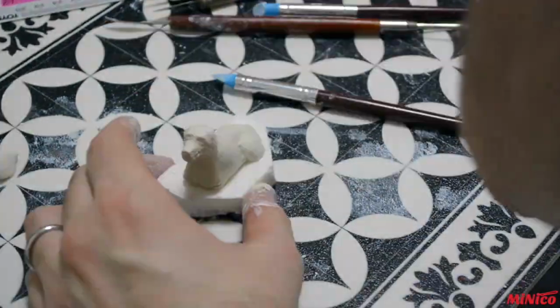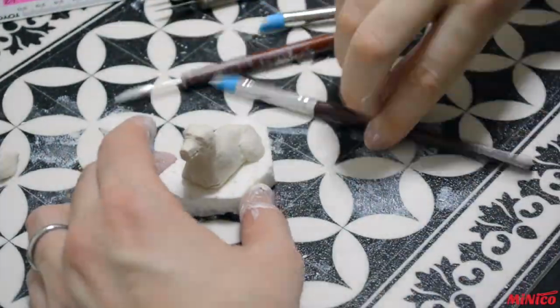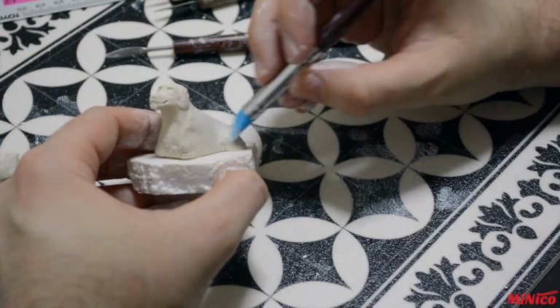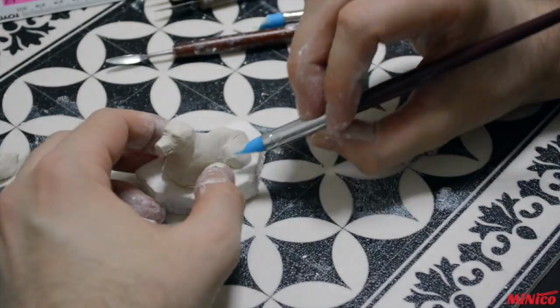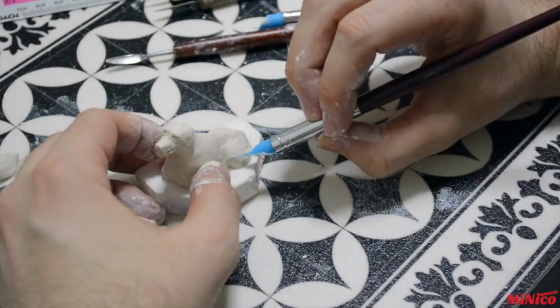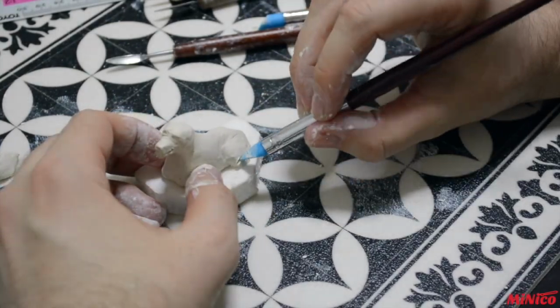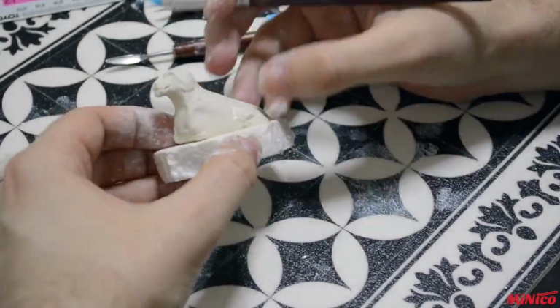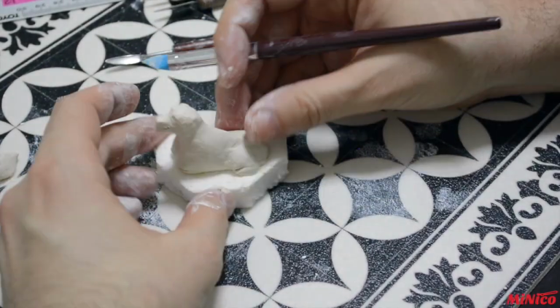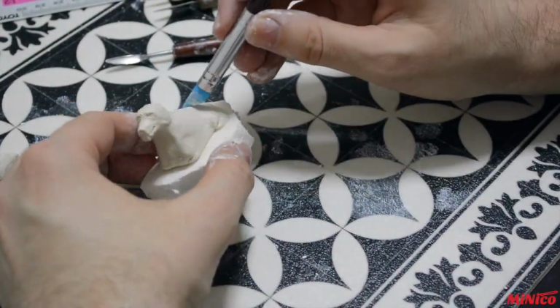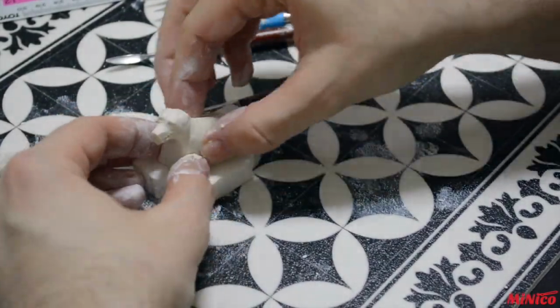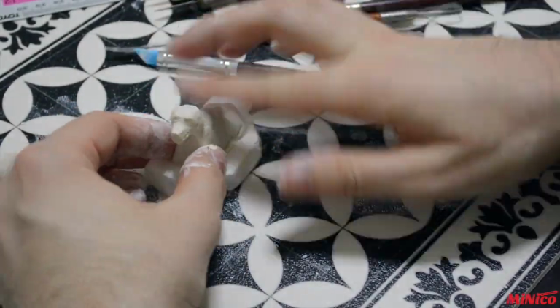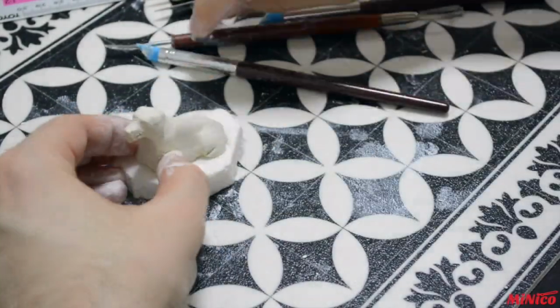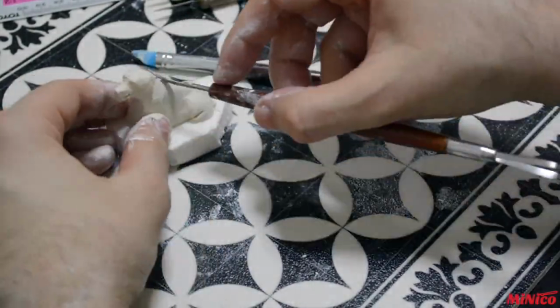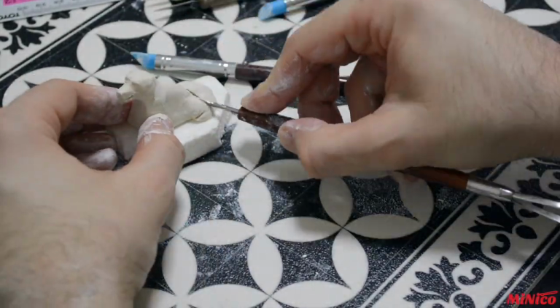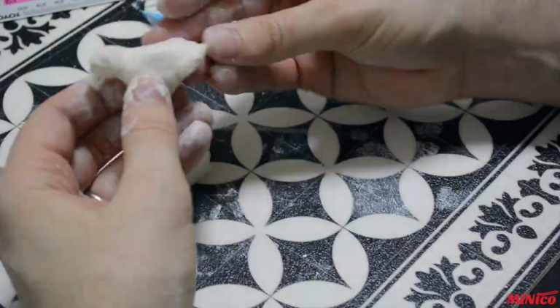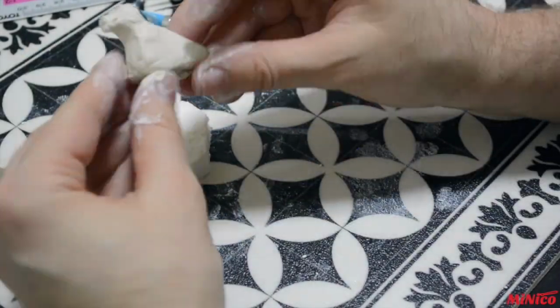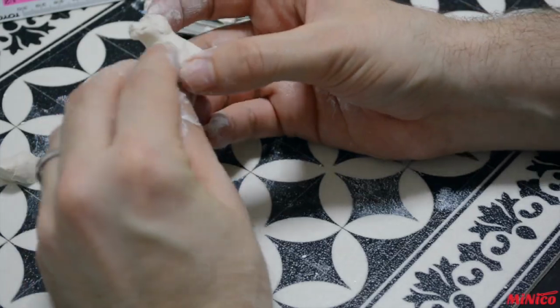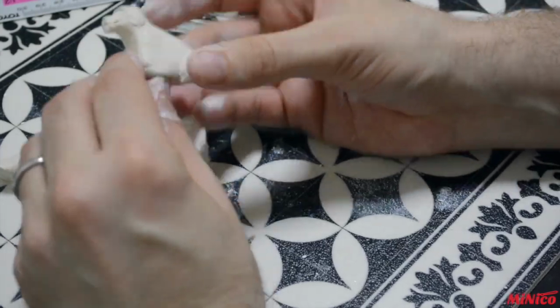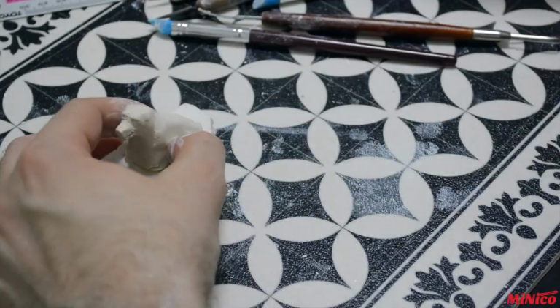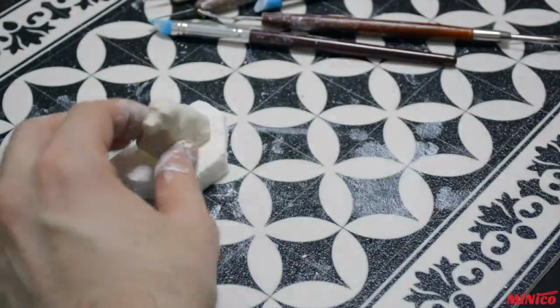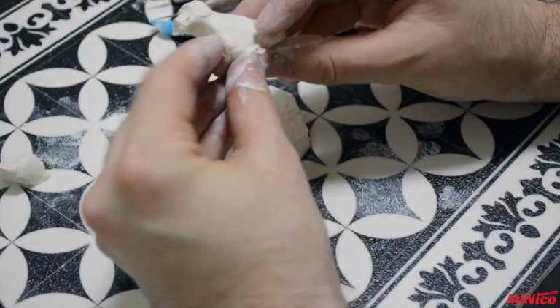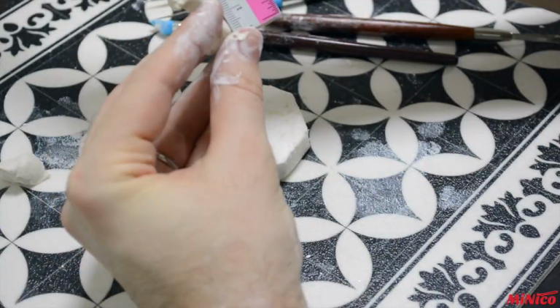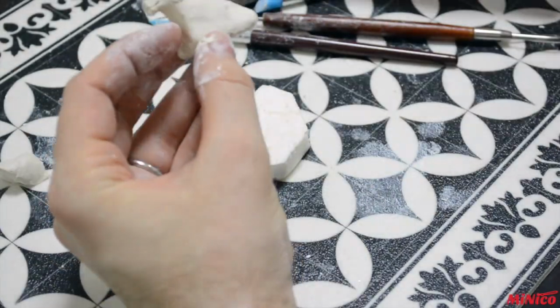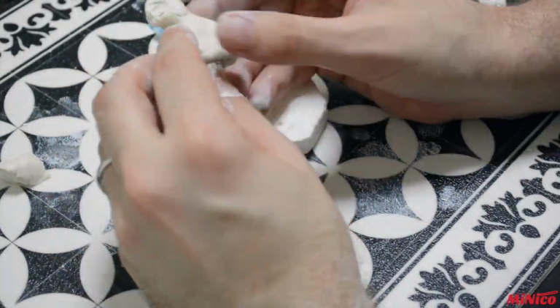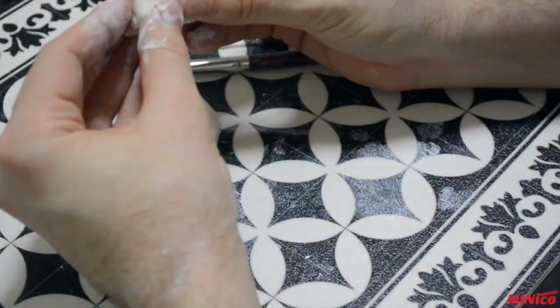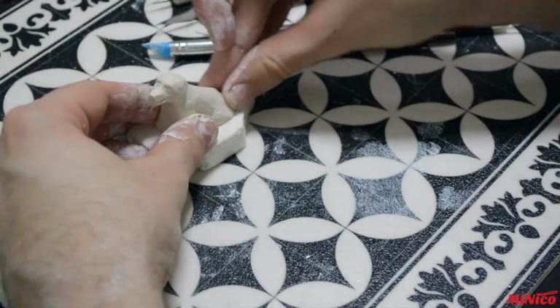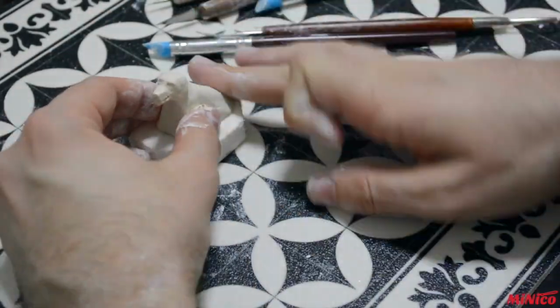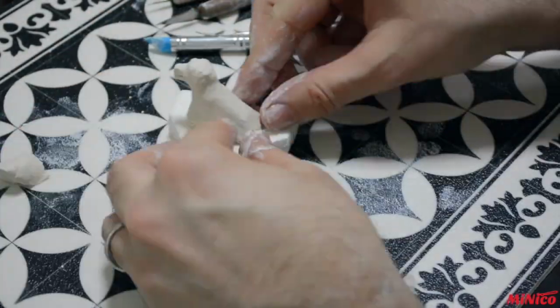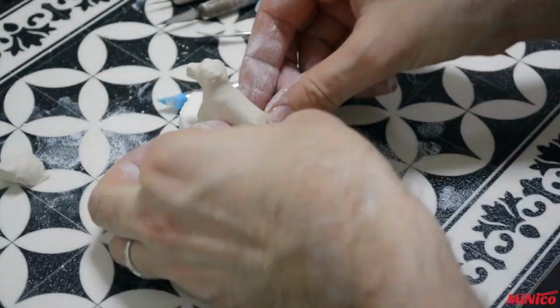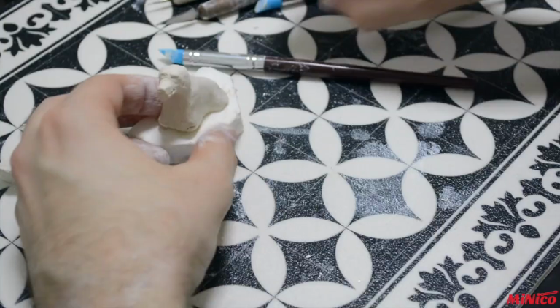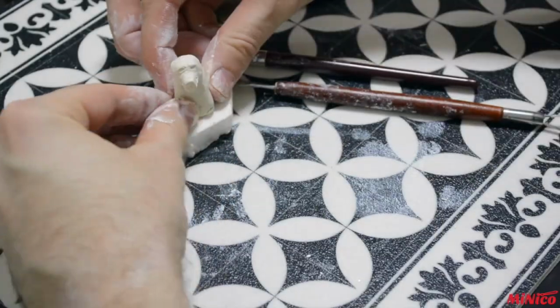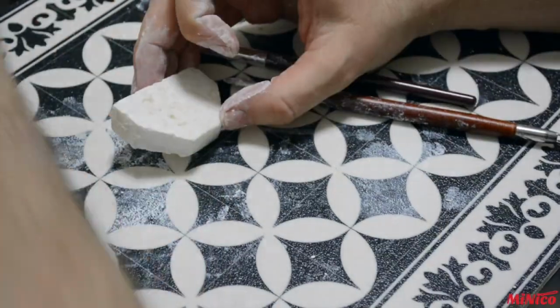If you find your dog out of shape, do not hesitate to remove pieces of clay to have it to your liking. Having a few pictures in front of you from different angles will help you.